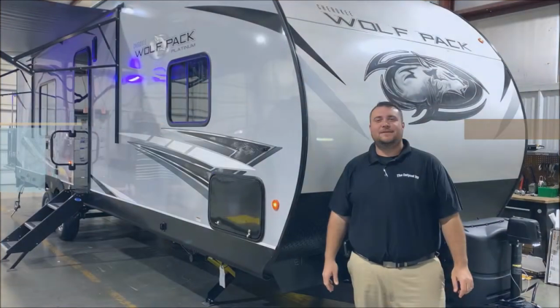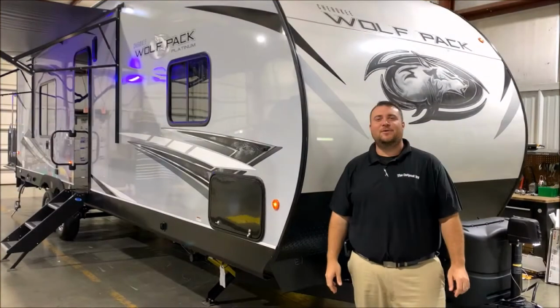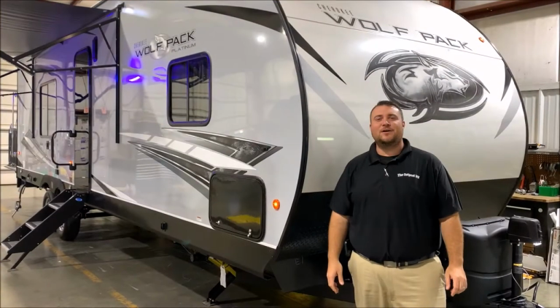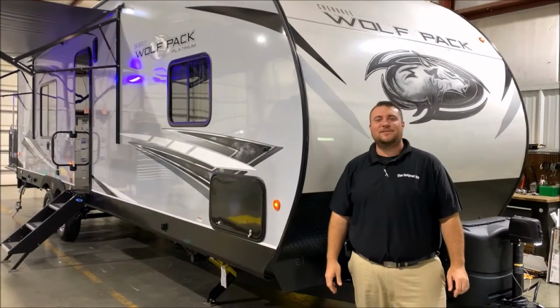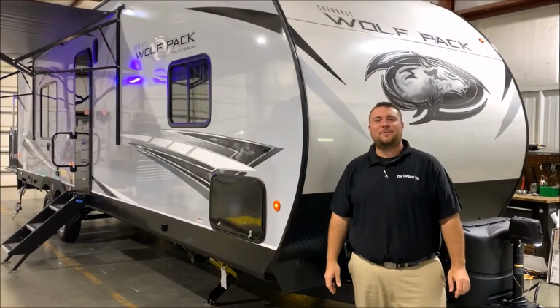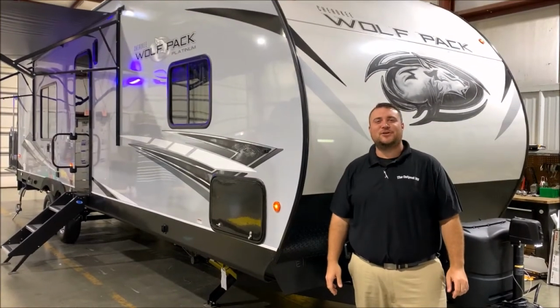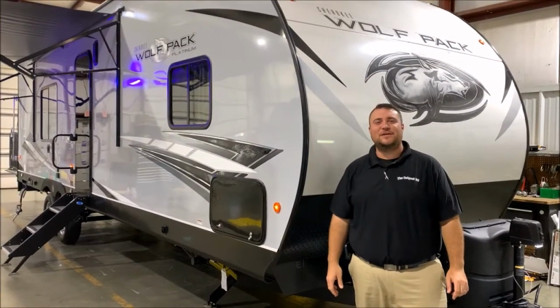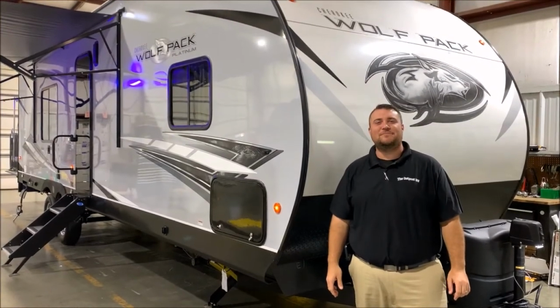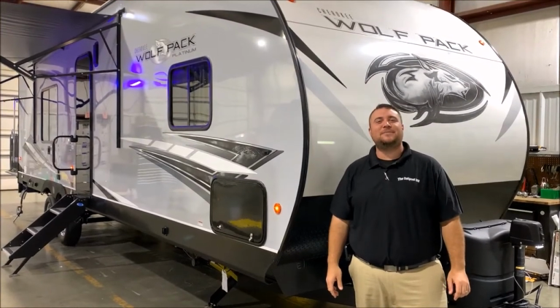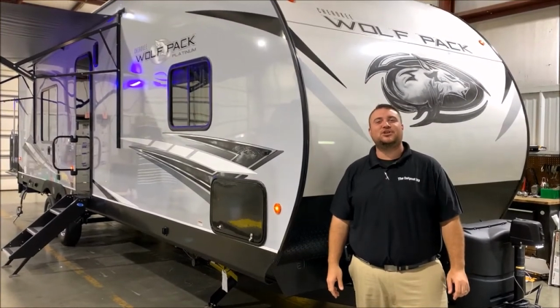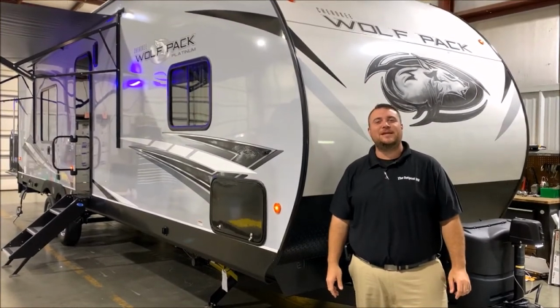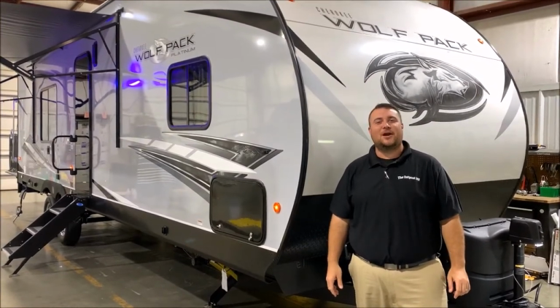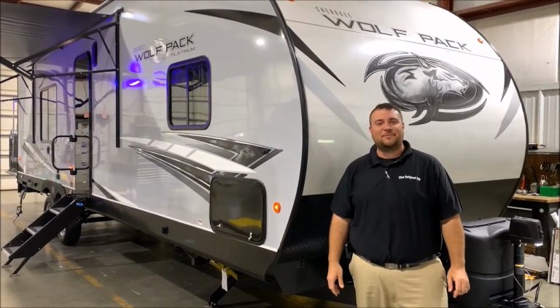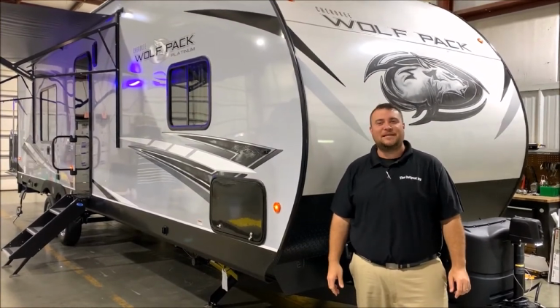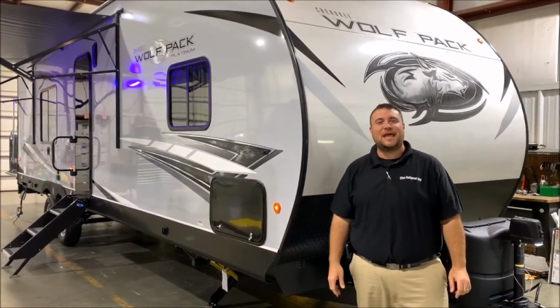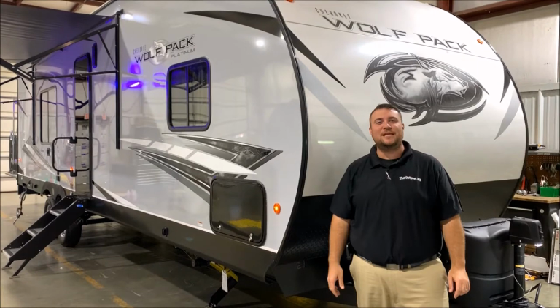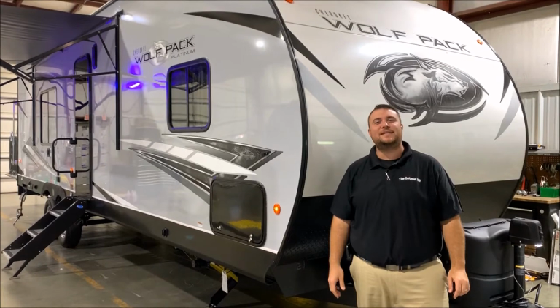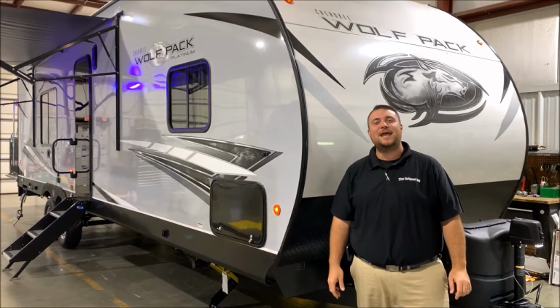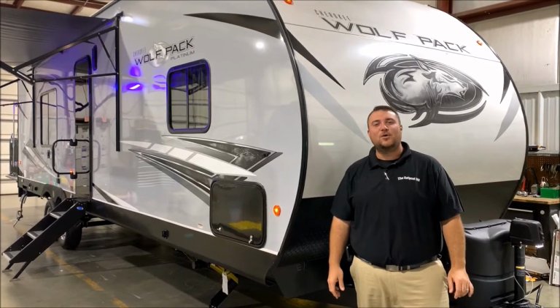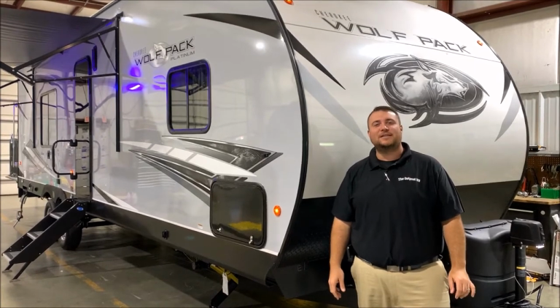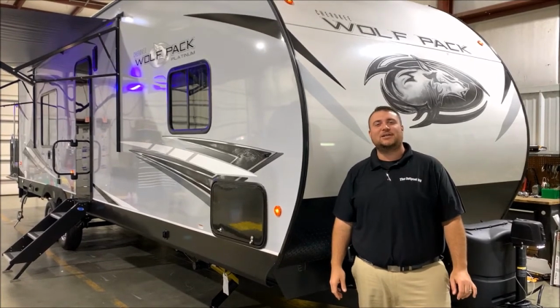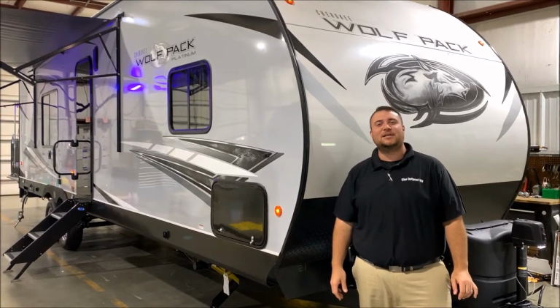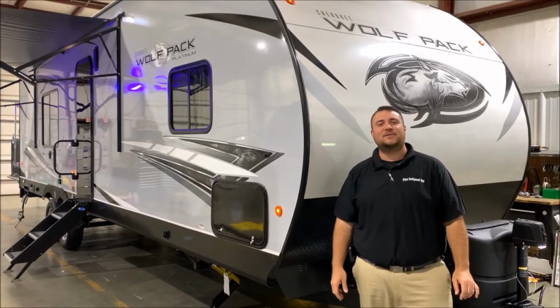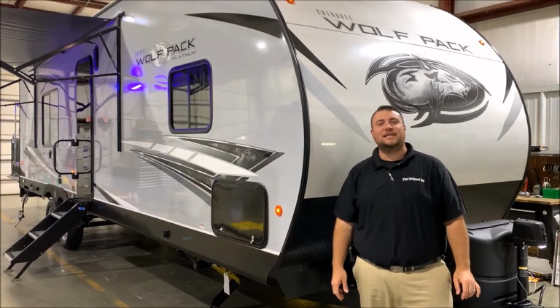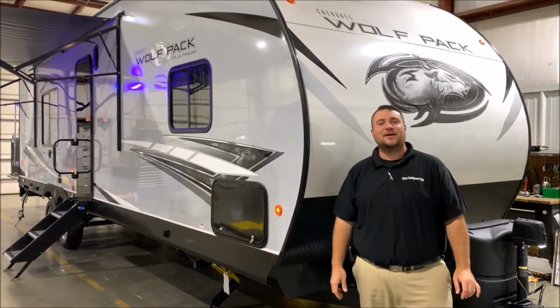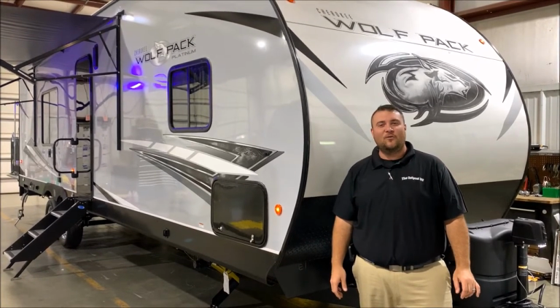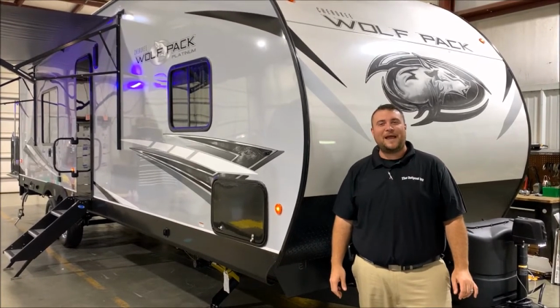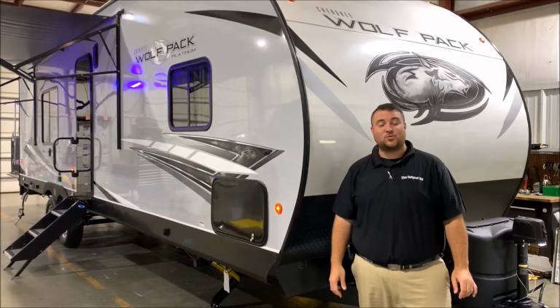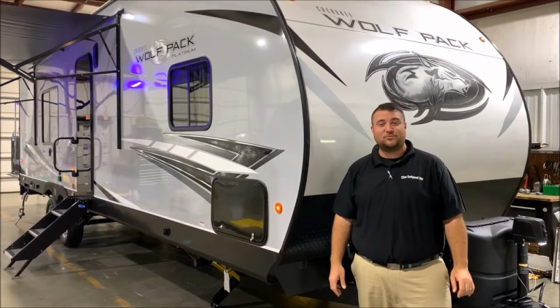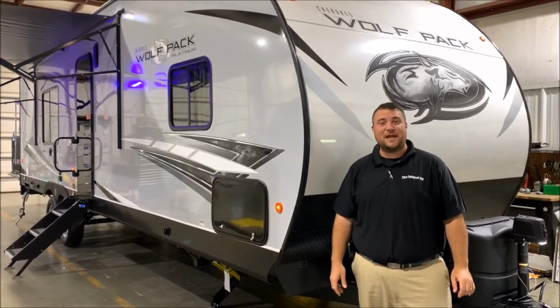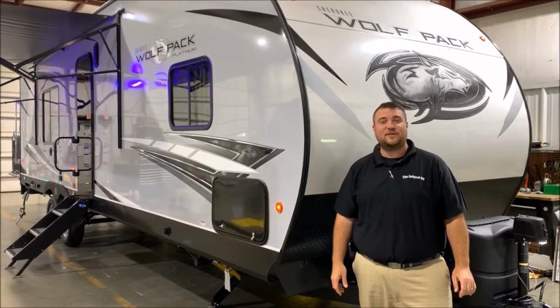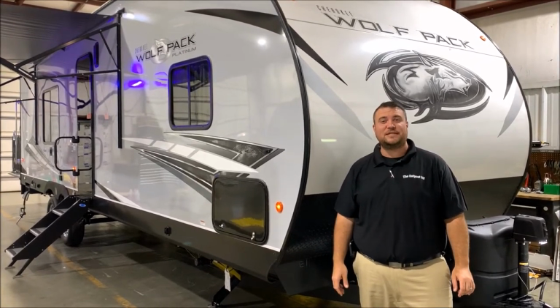Hello and welcome to the Outpost RV. My name is Jeremy, our cameraman is Henry, and today we're going to take a look at the Wolfpack 23 Pack 15.